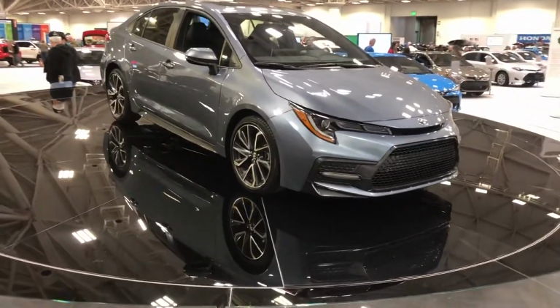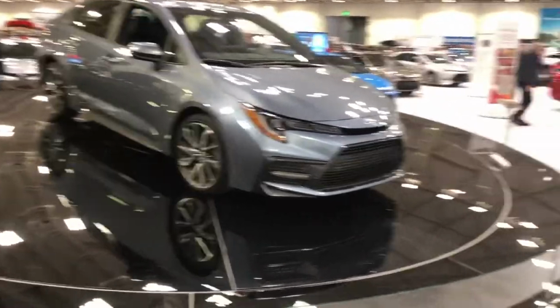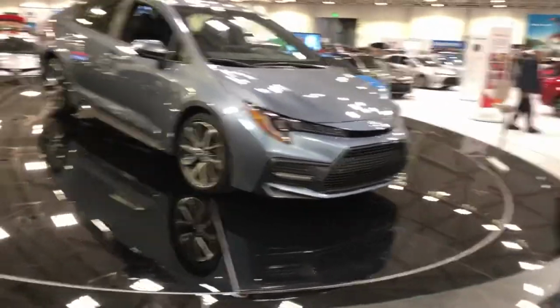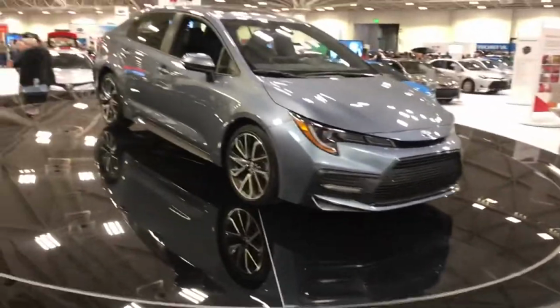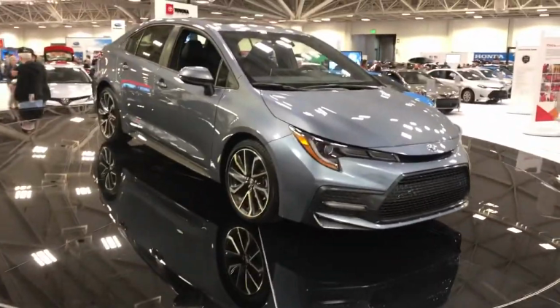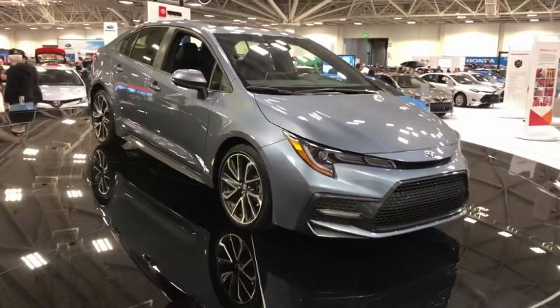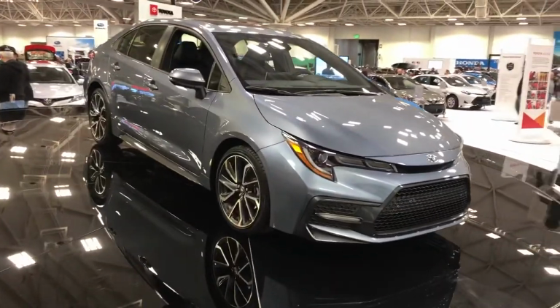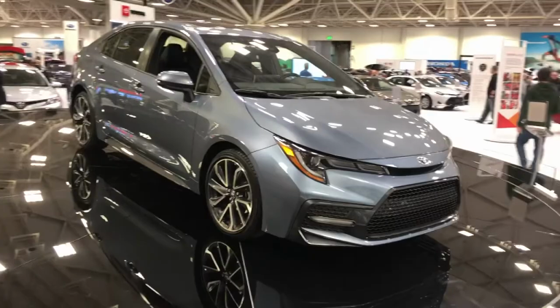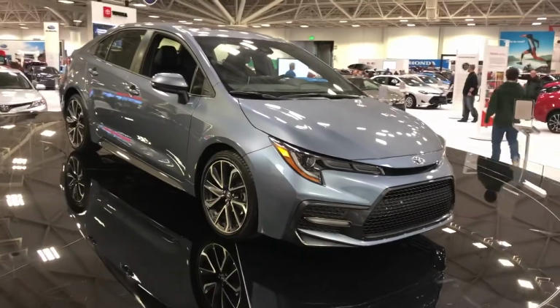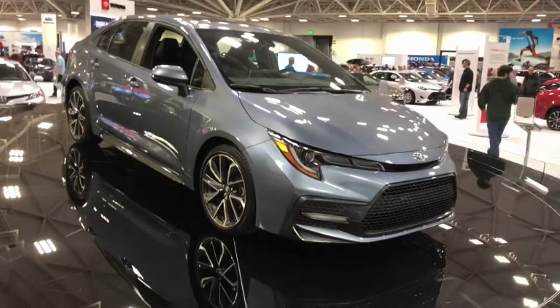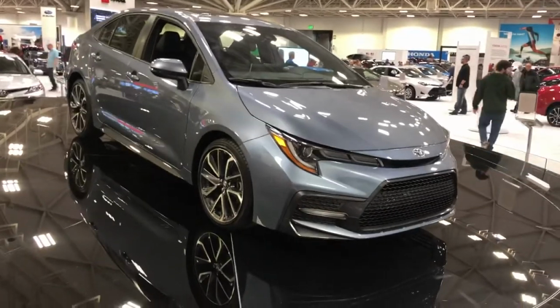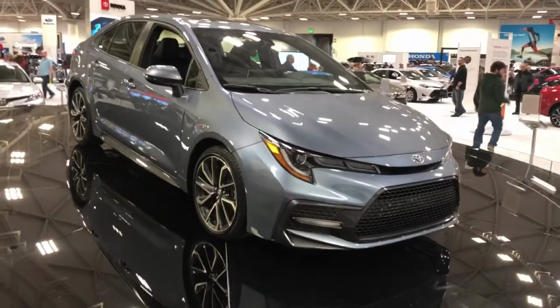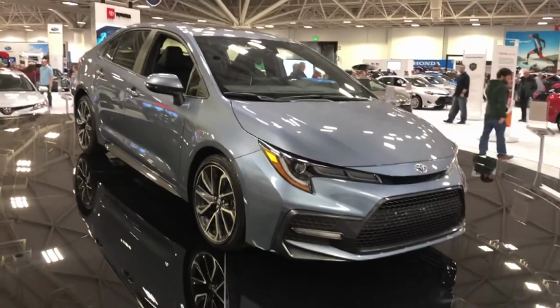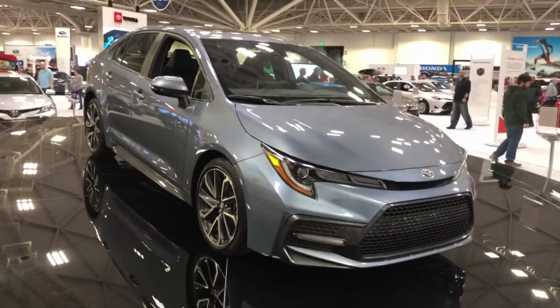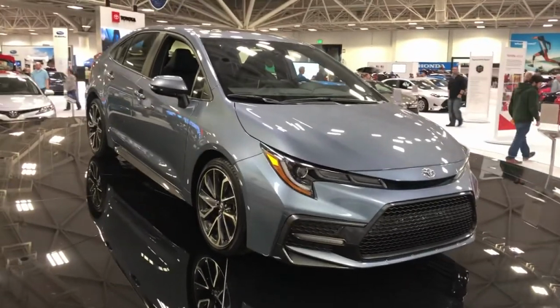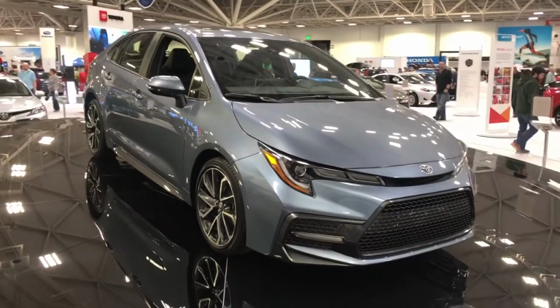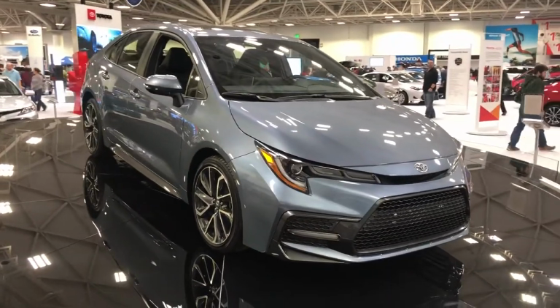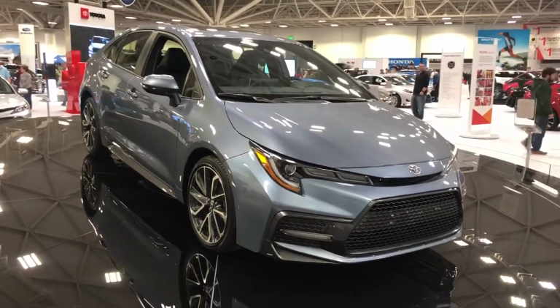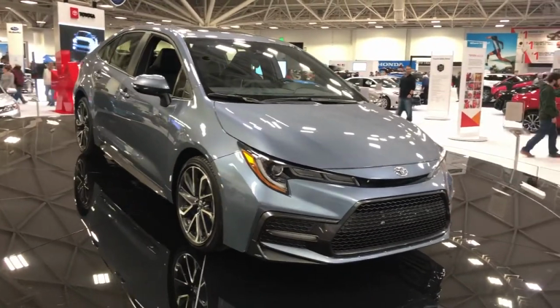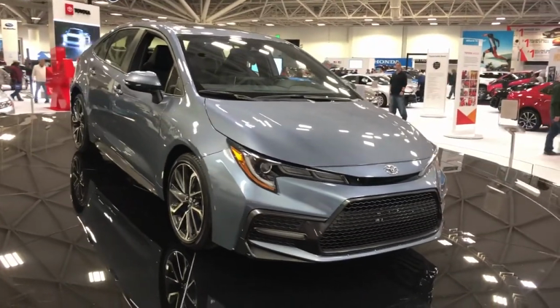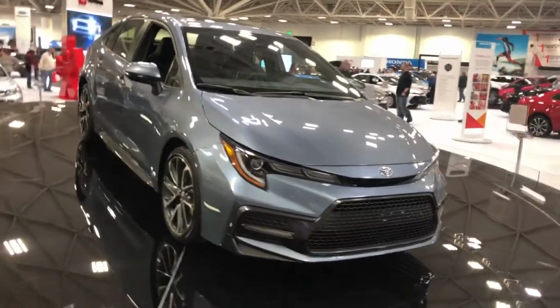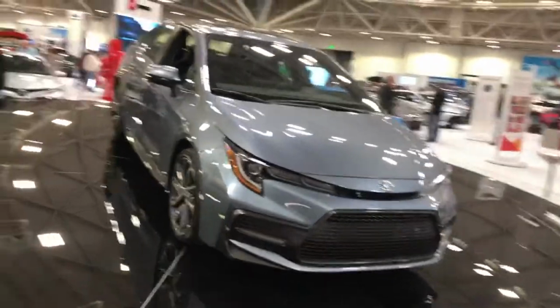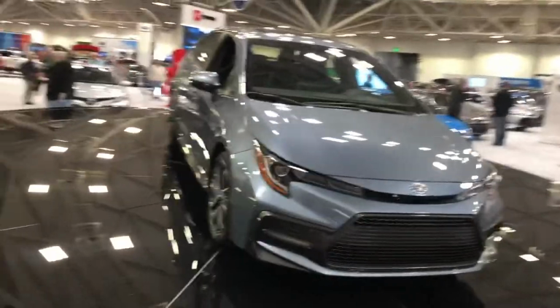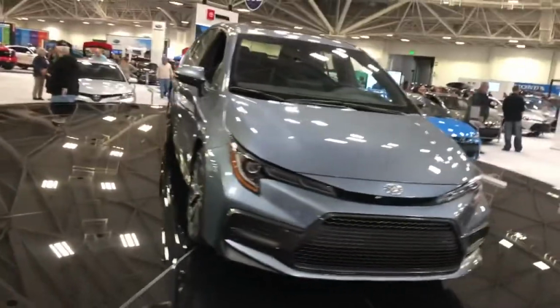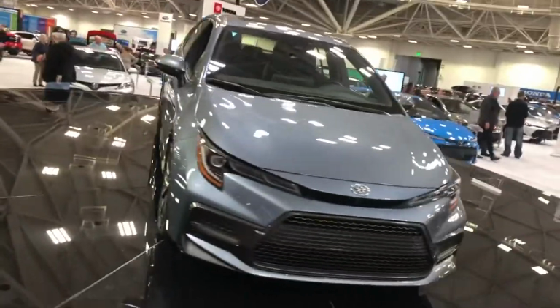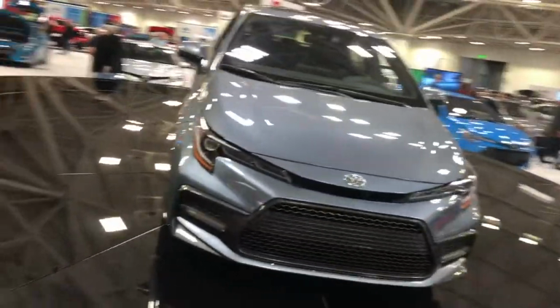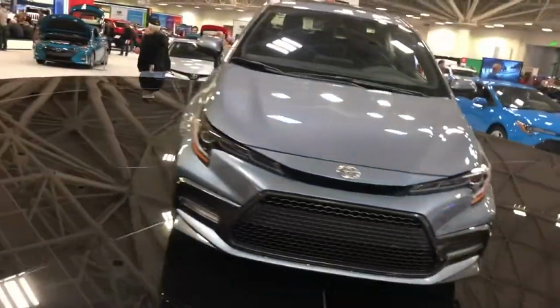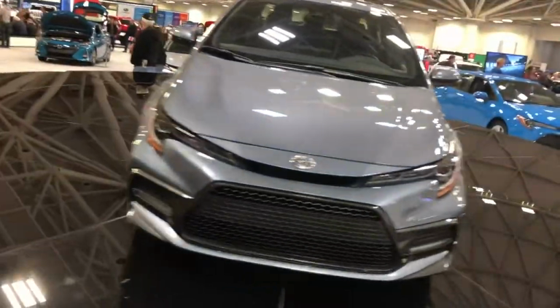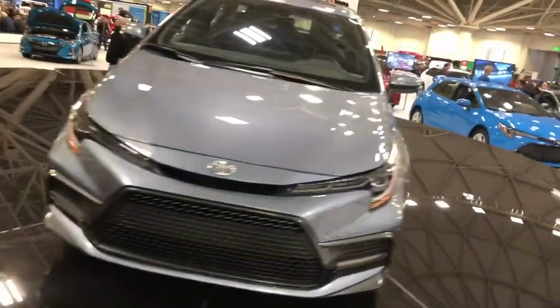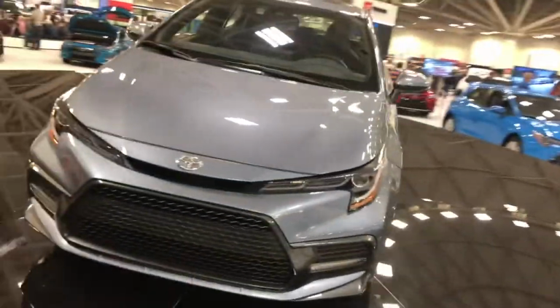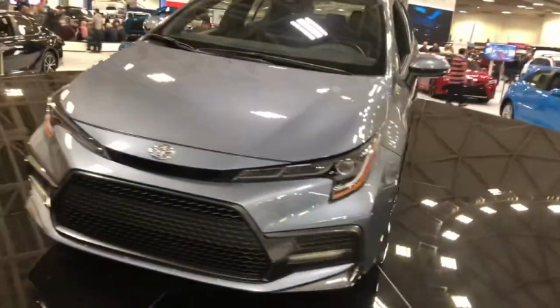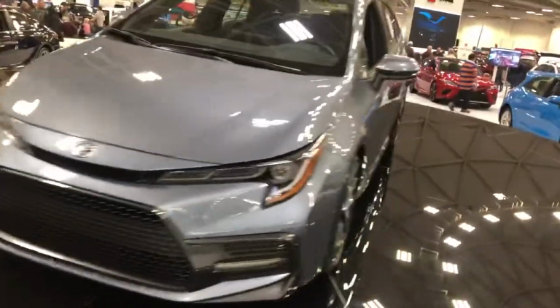Big news for Toyota for 2019 is the first-ever Toyota Corolla Hybrid. They've never put the hybrid powertrain in the Corolla, so that's brand new this year.